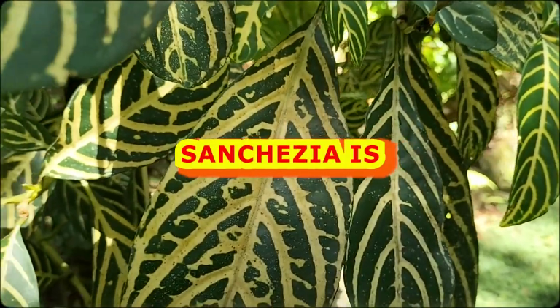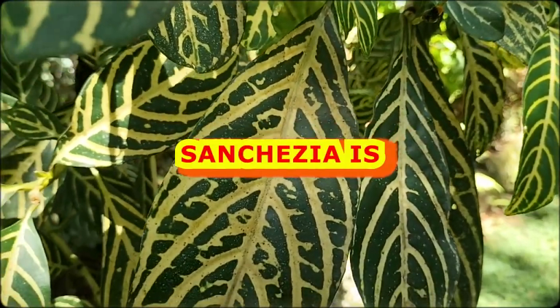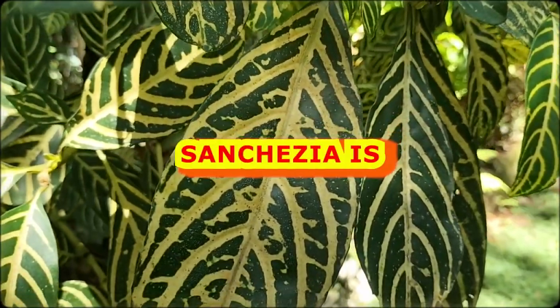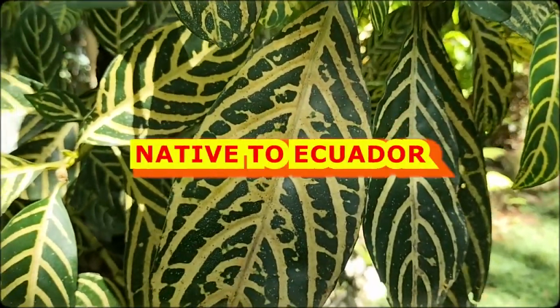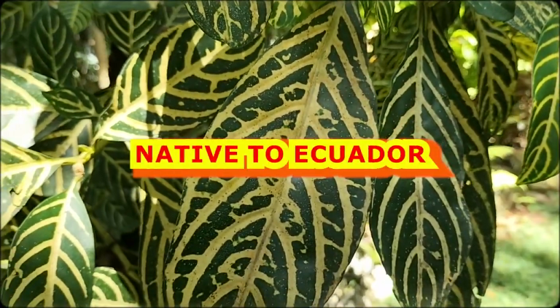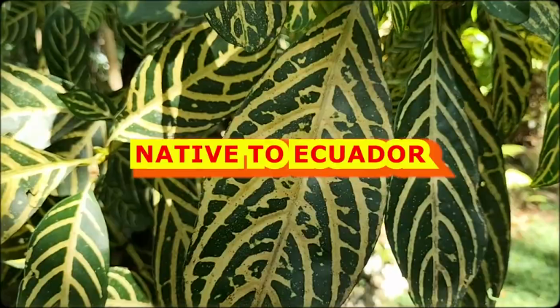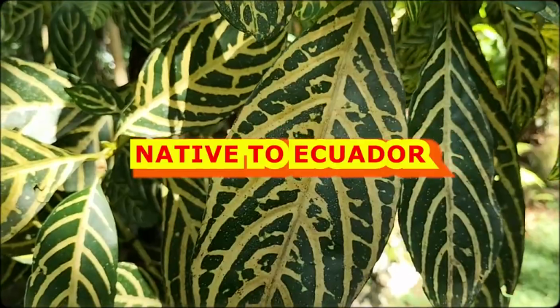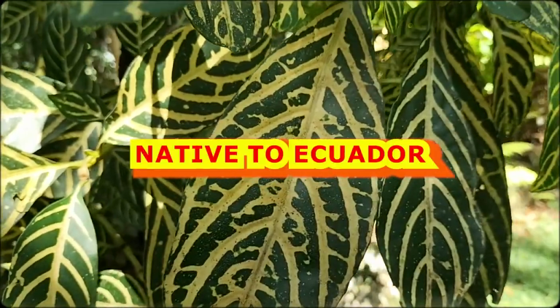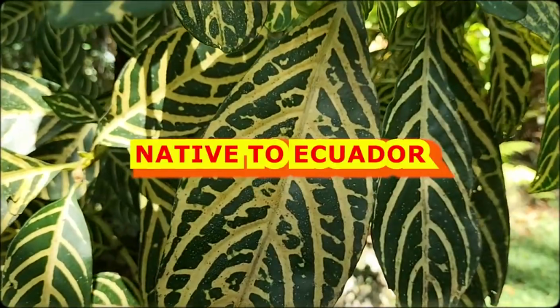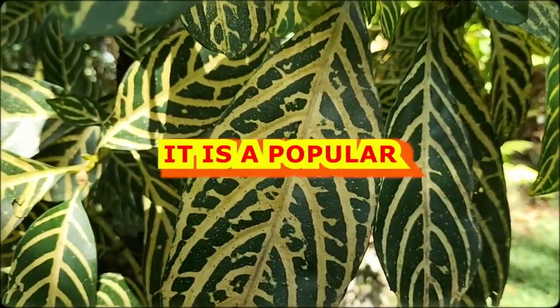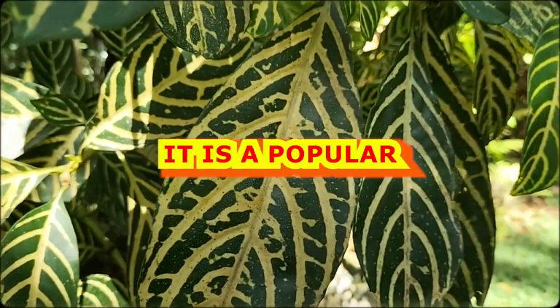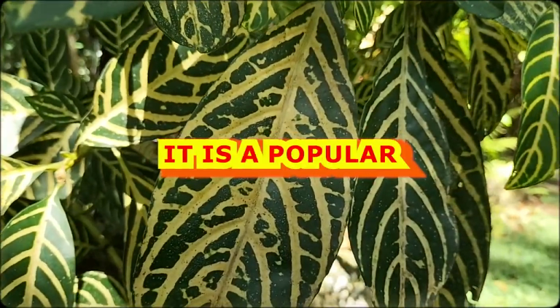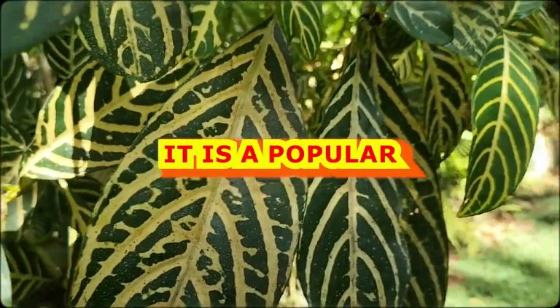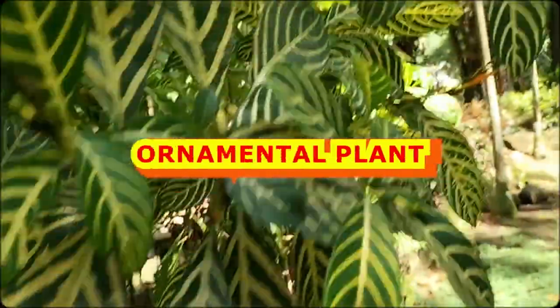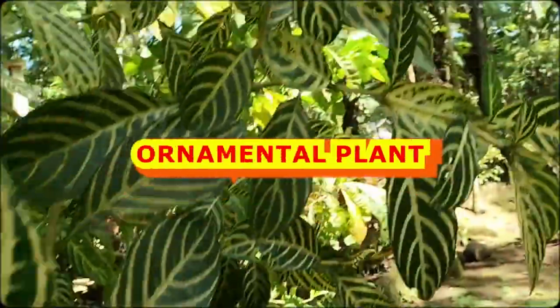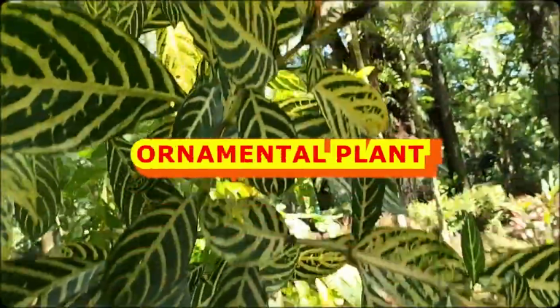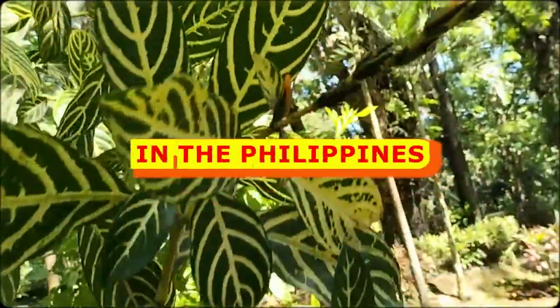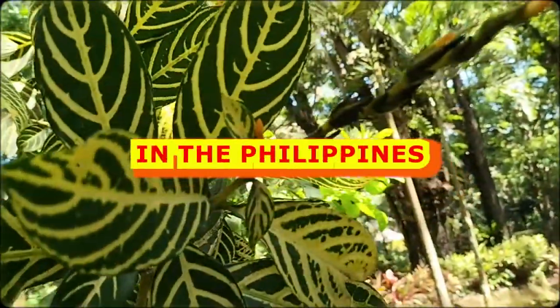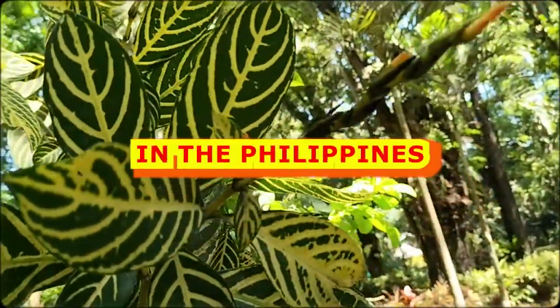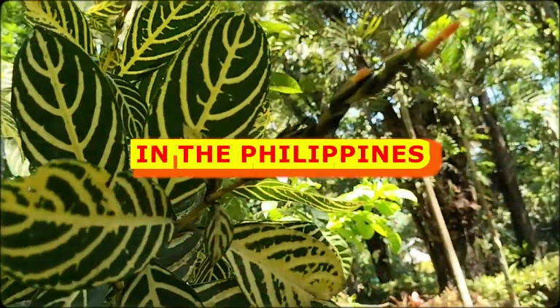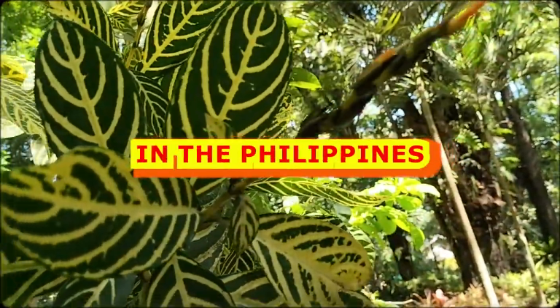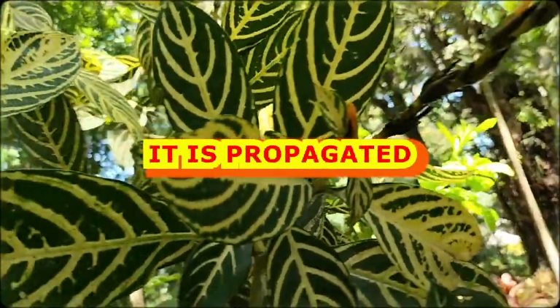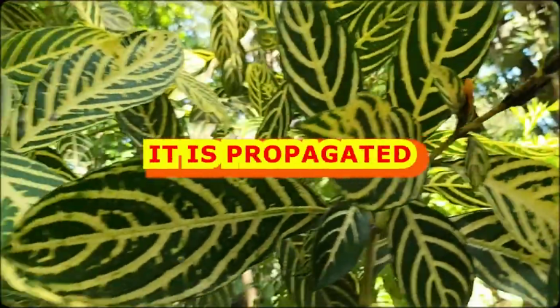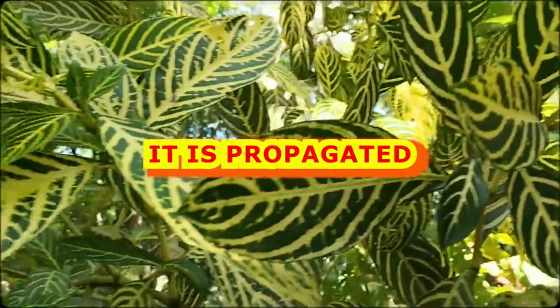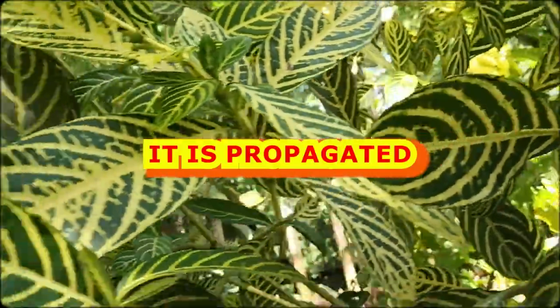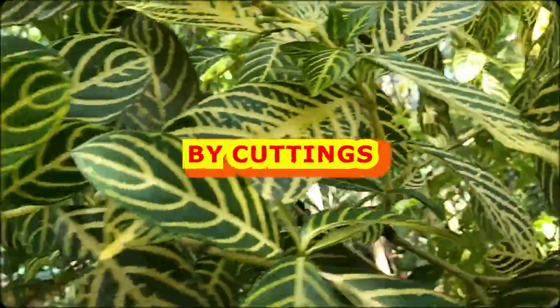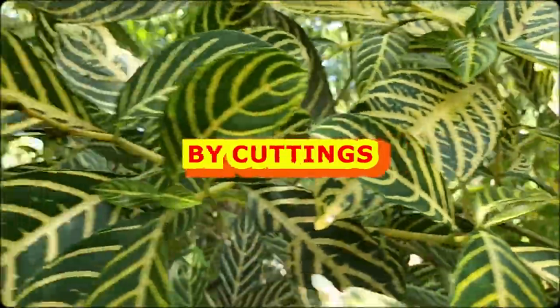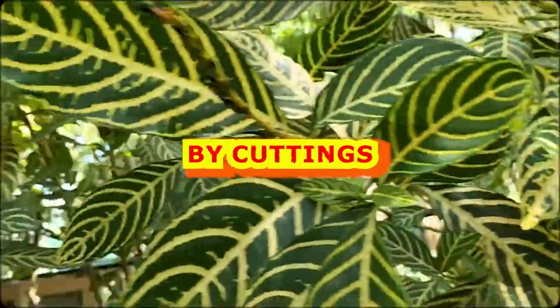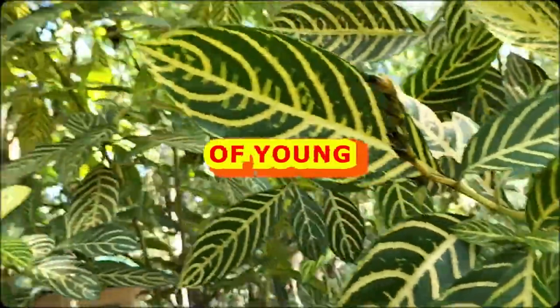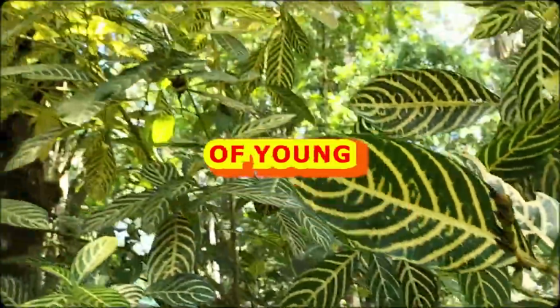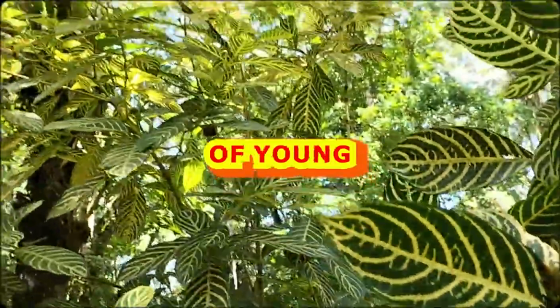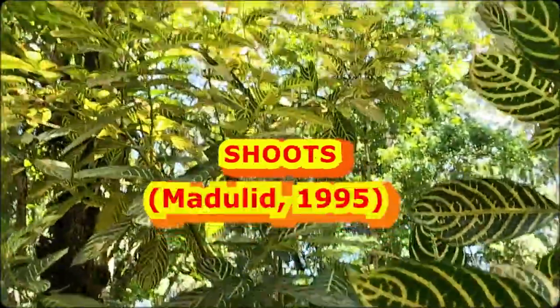Sansychia is native to Ecuador. It is a popular ornamental plant in the Philippines. It is propagated by cuttings of young shoots.